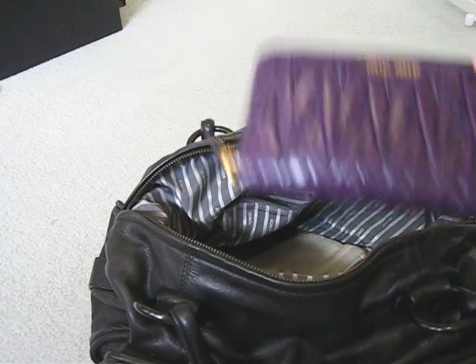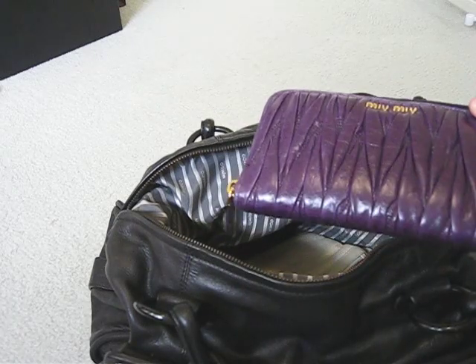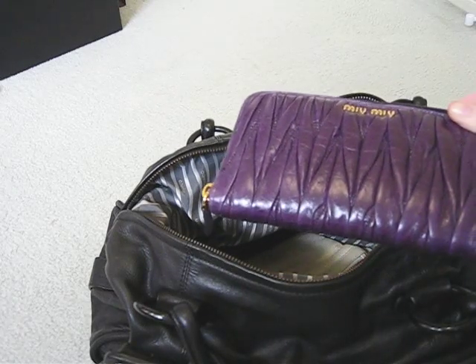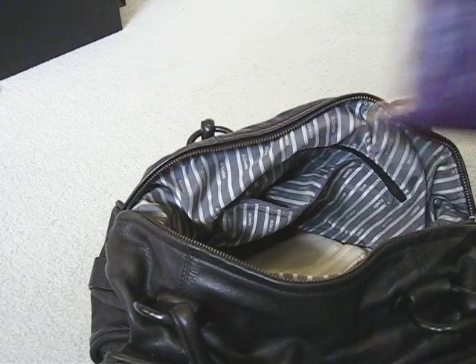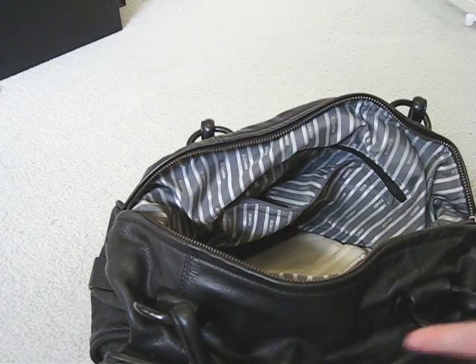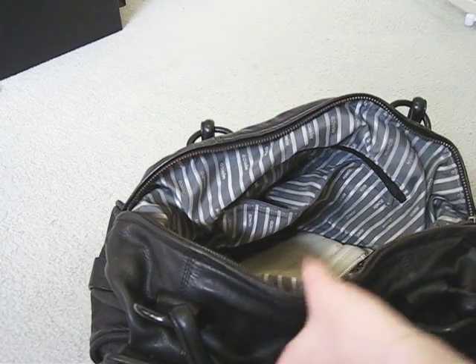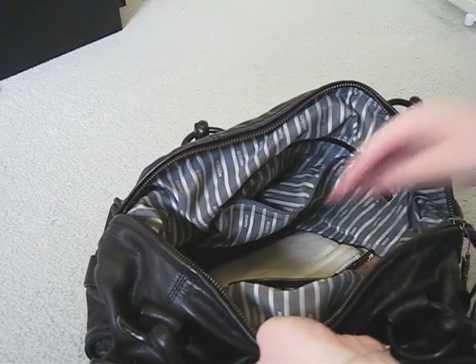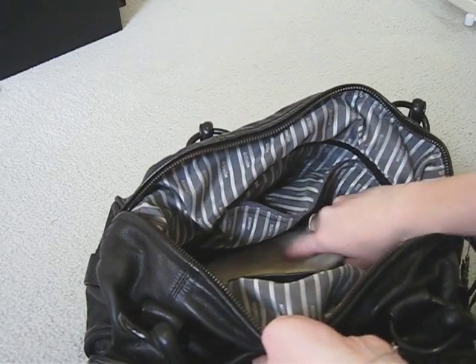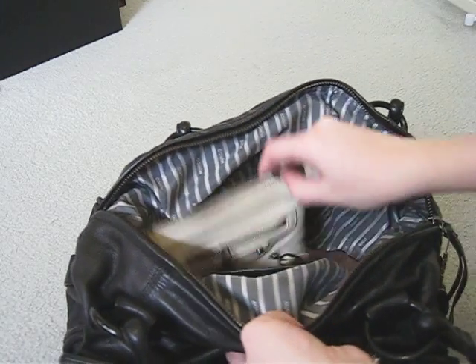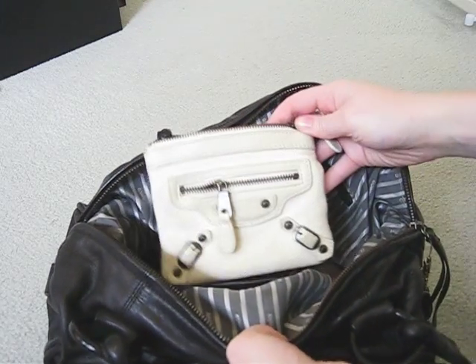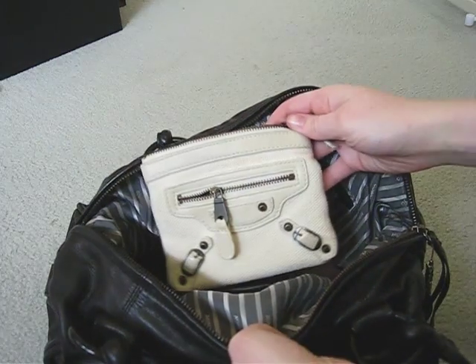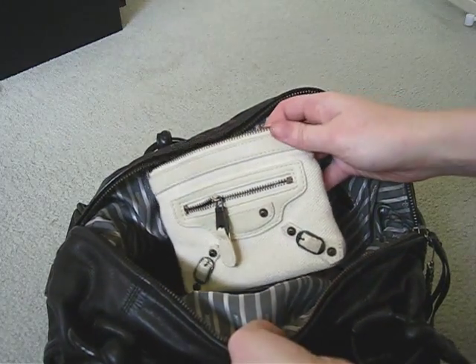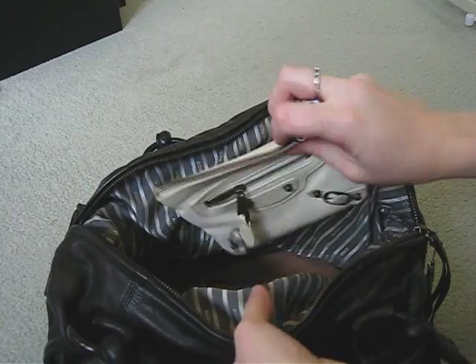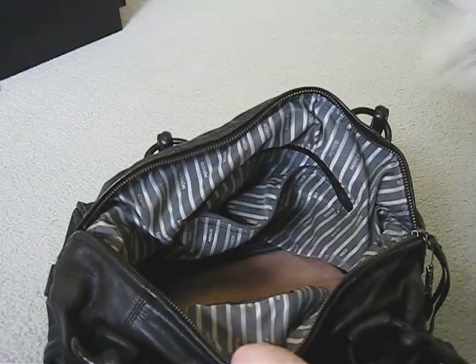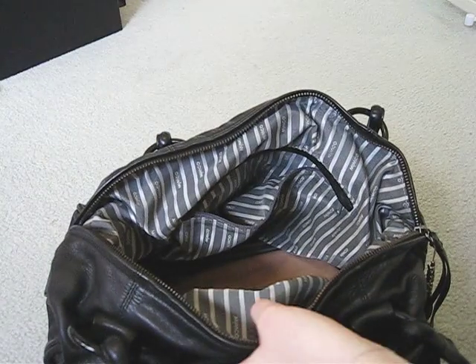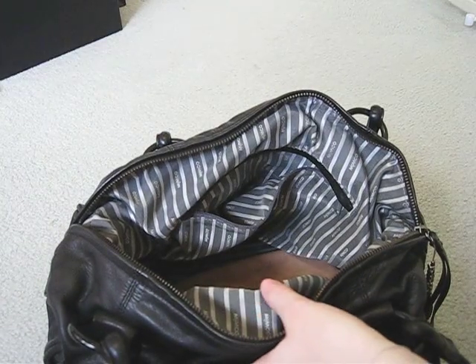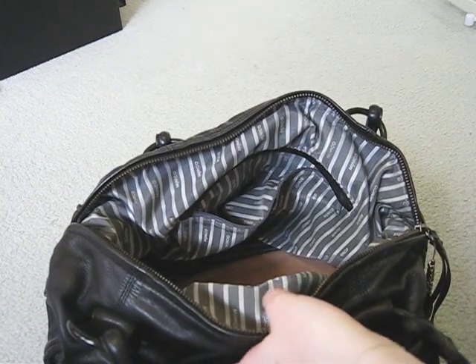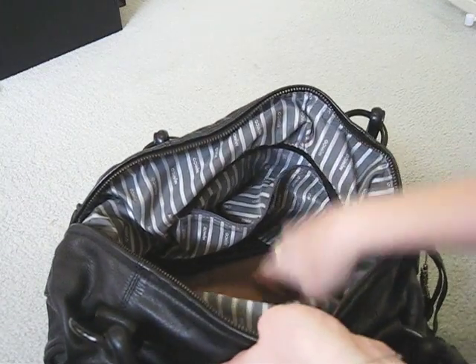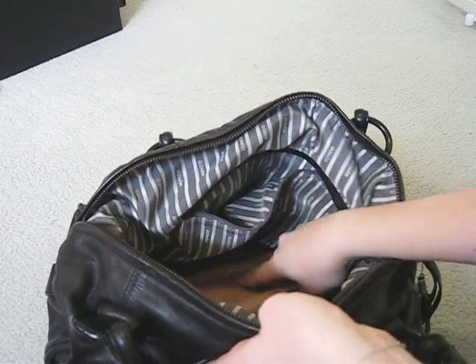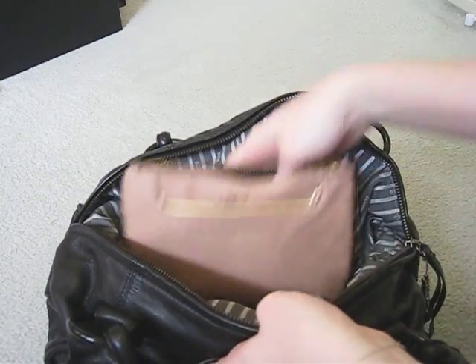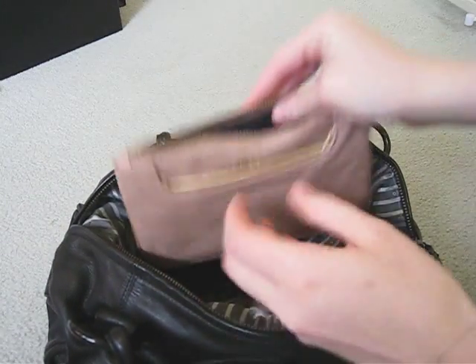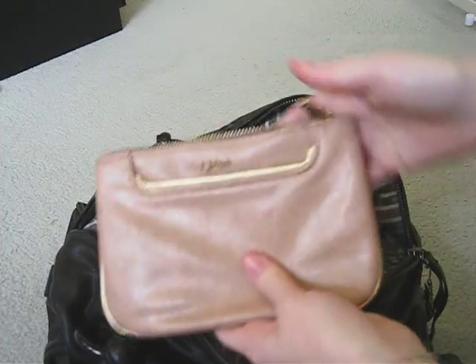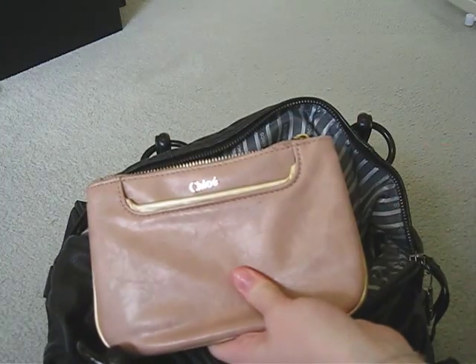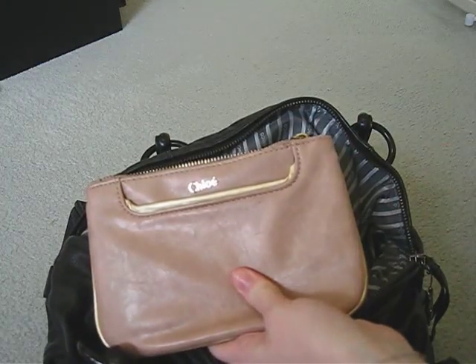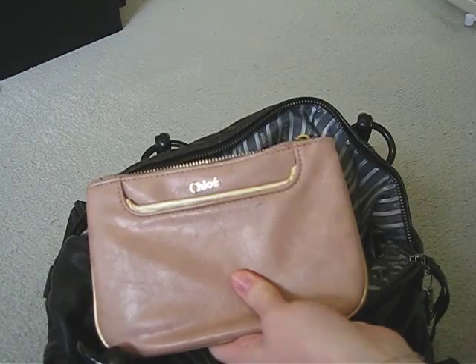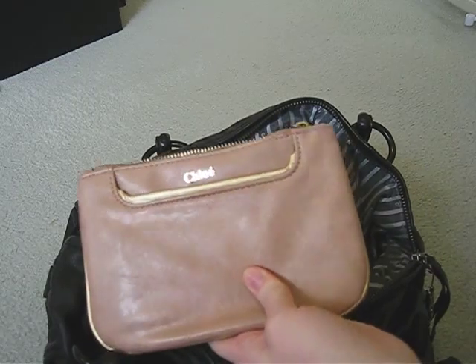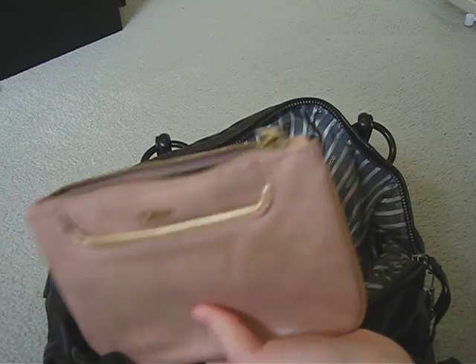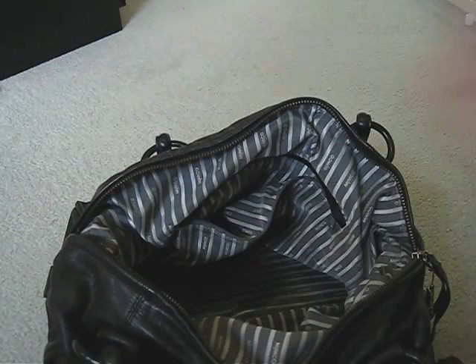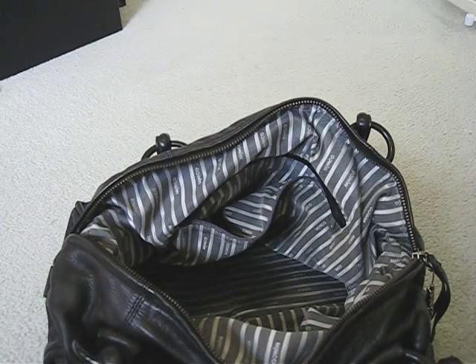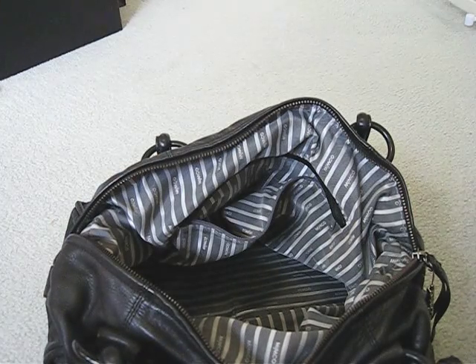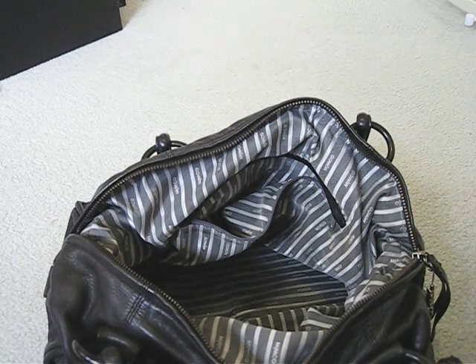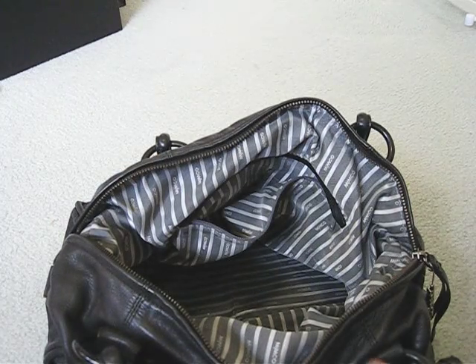A little bit of Balenciaga makeup clutch, my wallet, and it's also got the Balenciaga coin purse that usually has my camera in it. There's a little Chloe patch that's got my work pass and things like that in it.